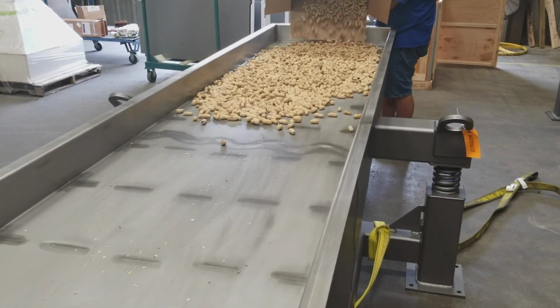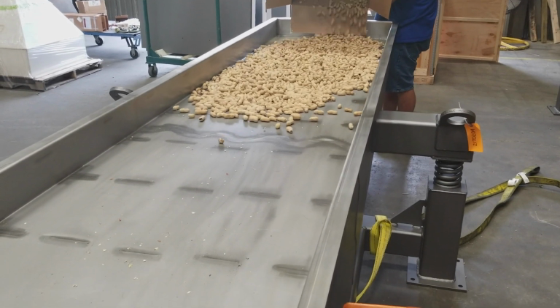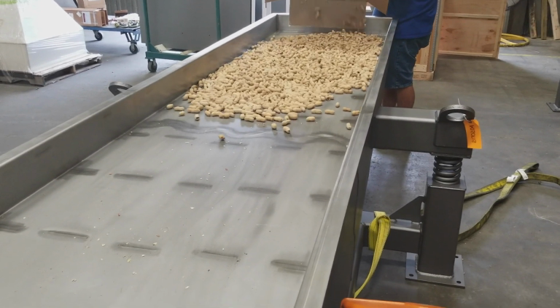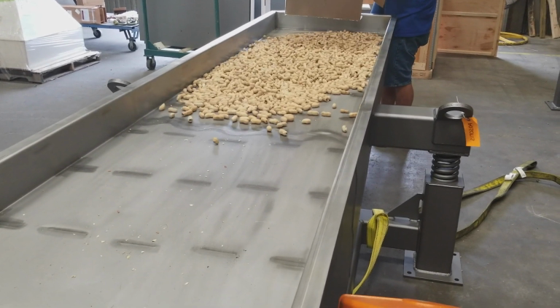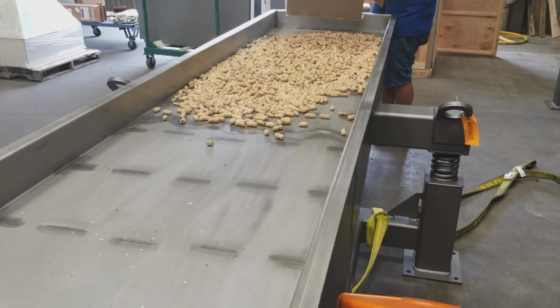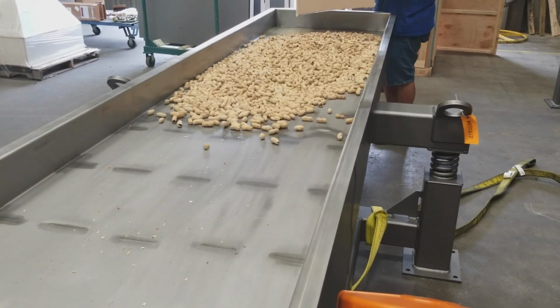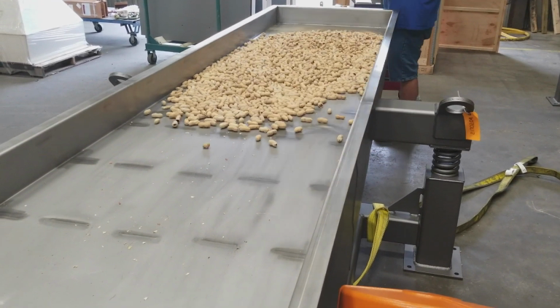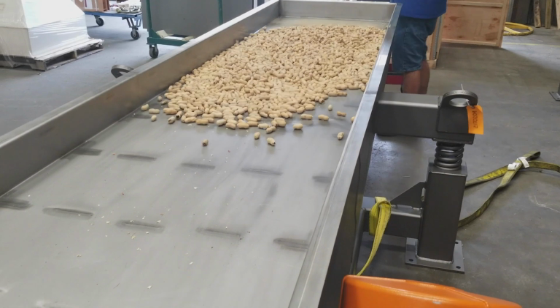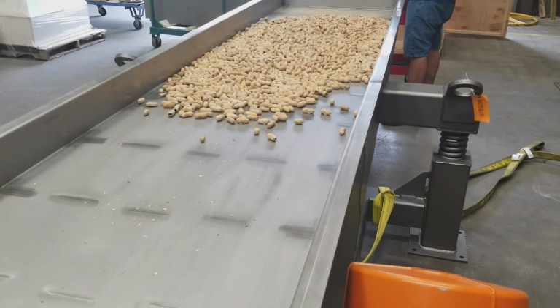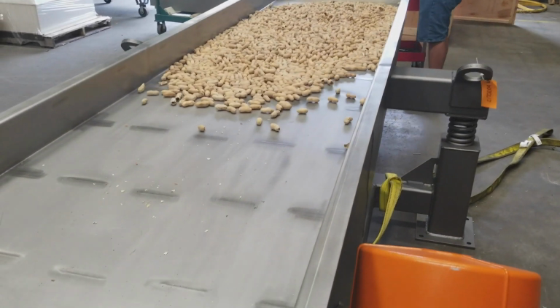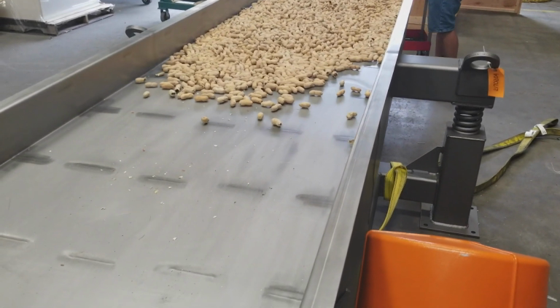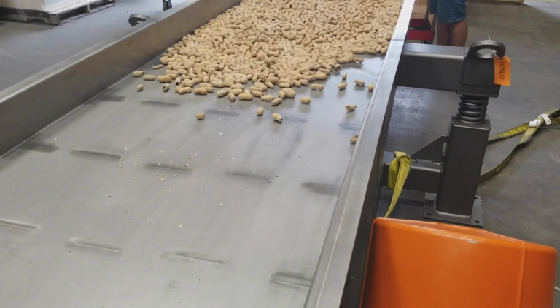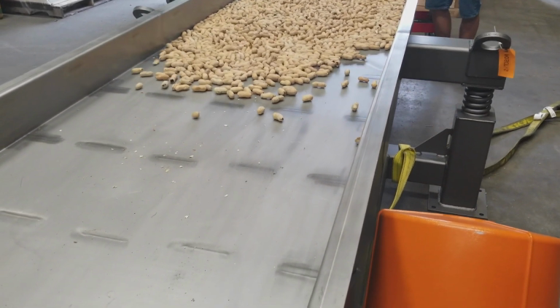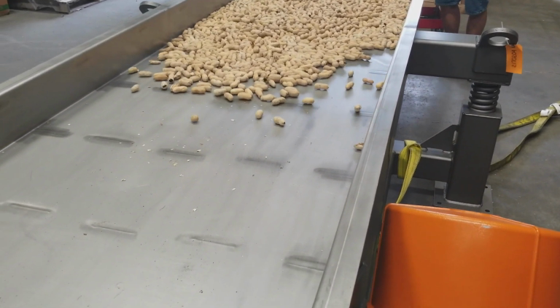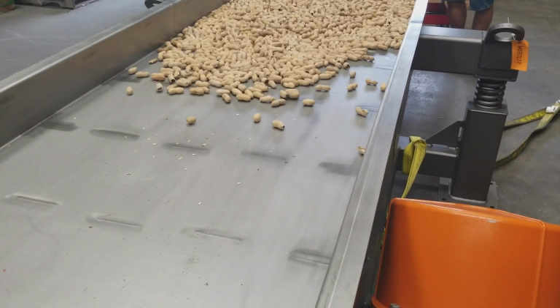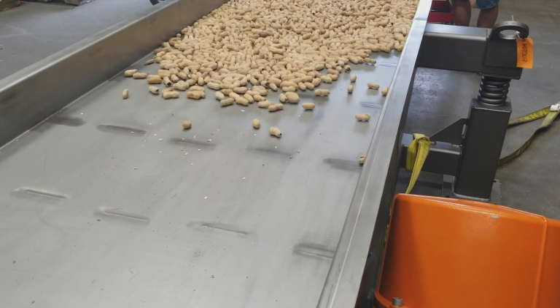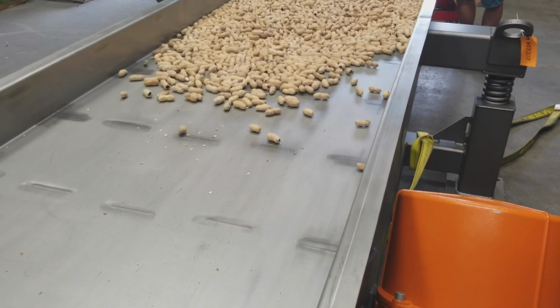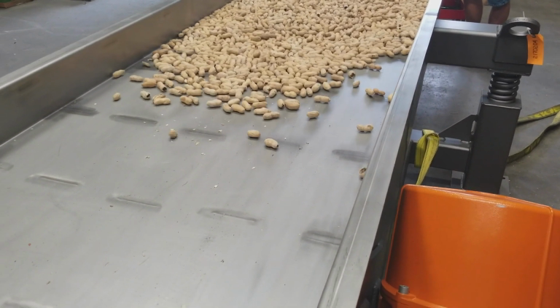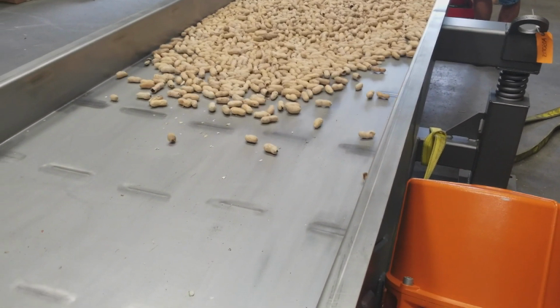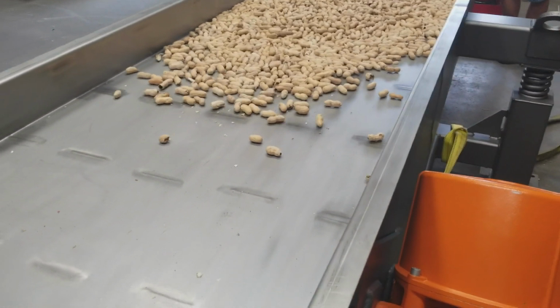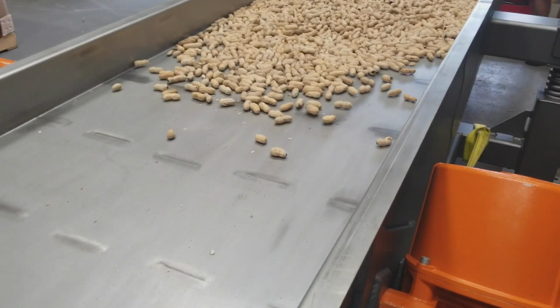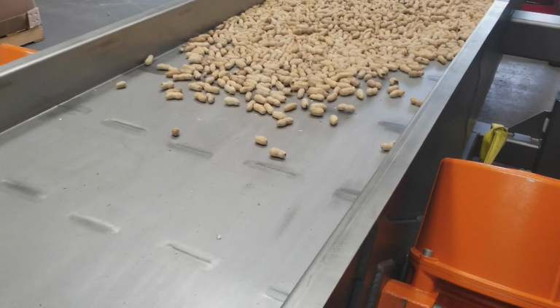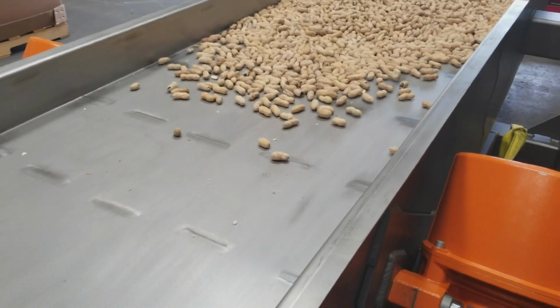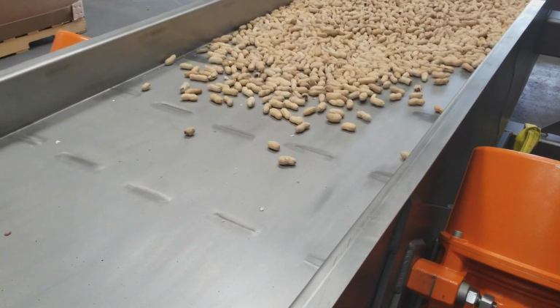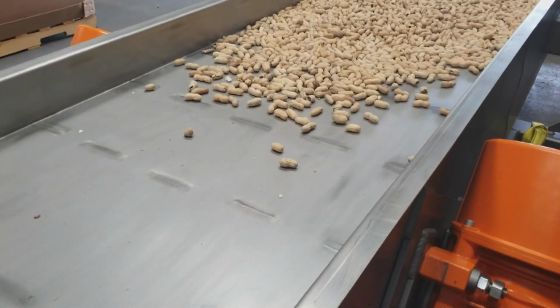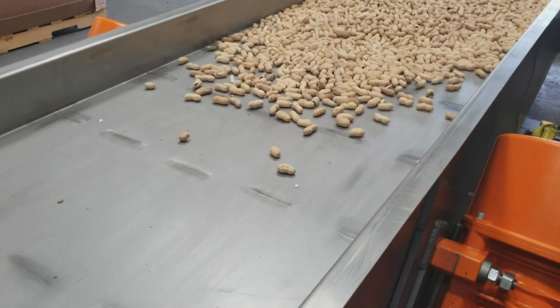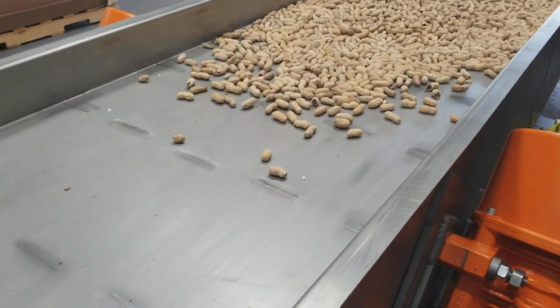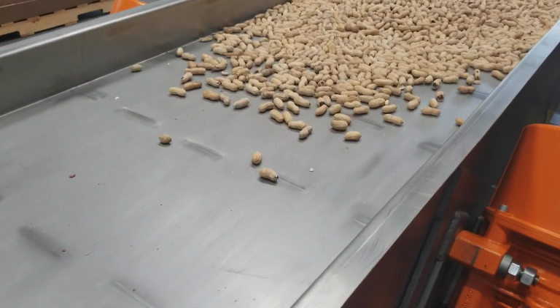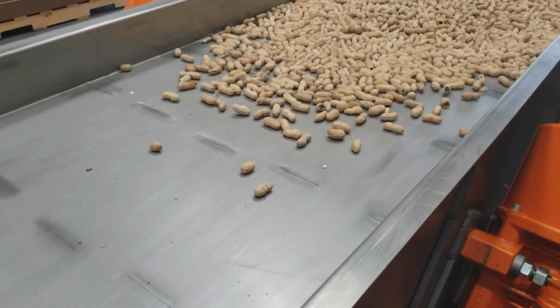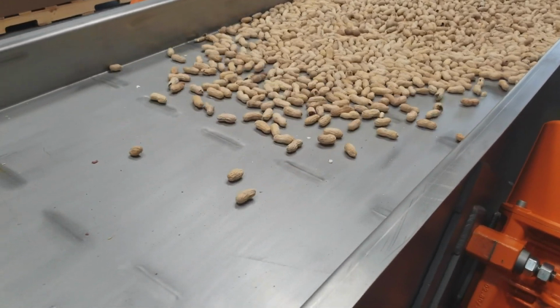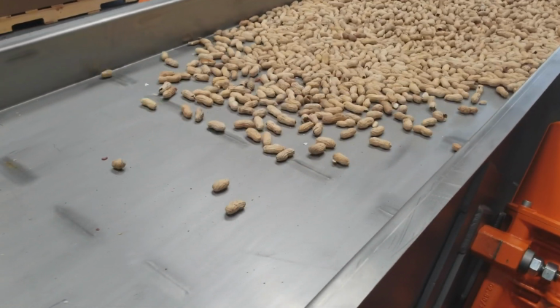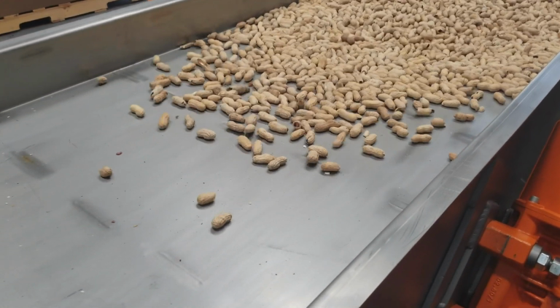Food production involves sophisticated equipment and technologies to ensure product quality during processing. This is especially important when food products are manufactured in large quantities, such as peanuts.